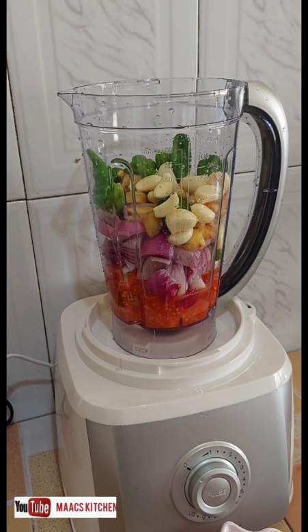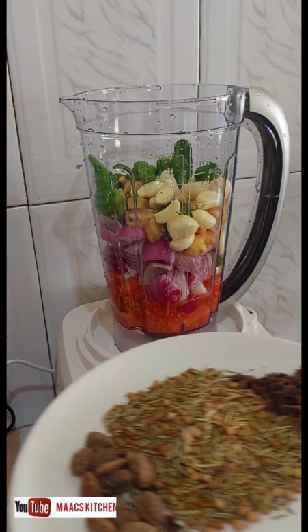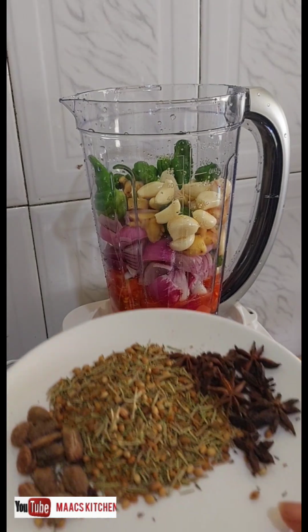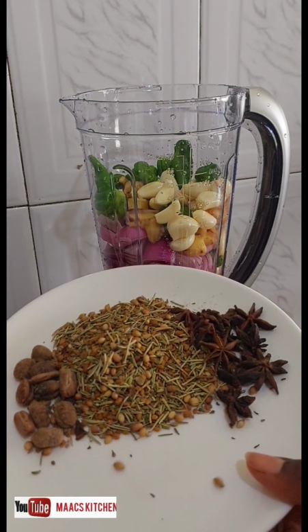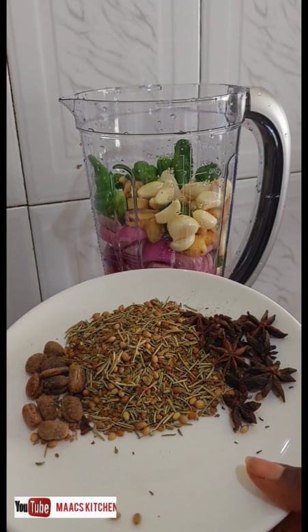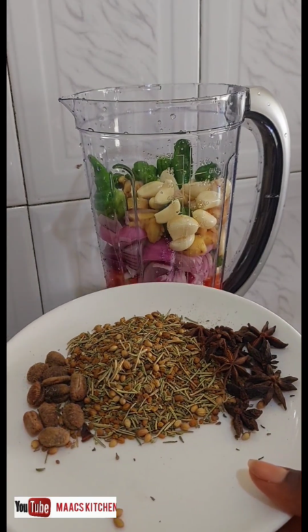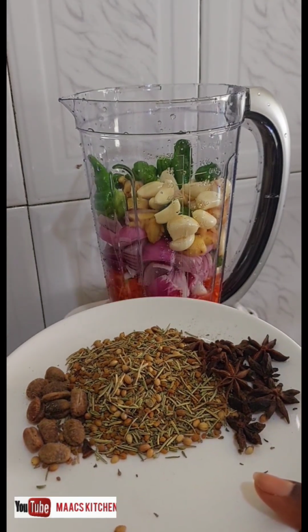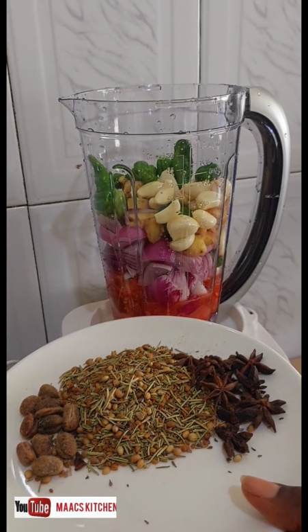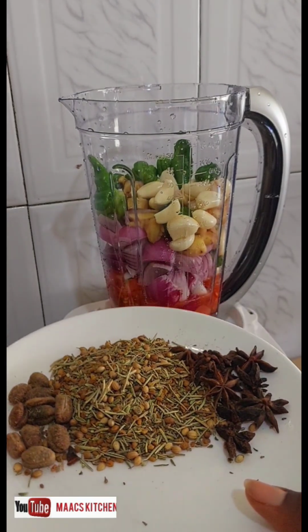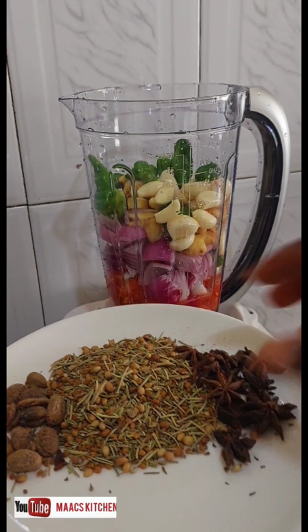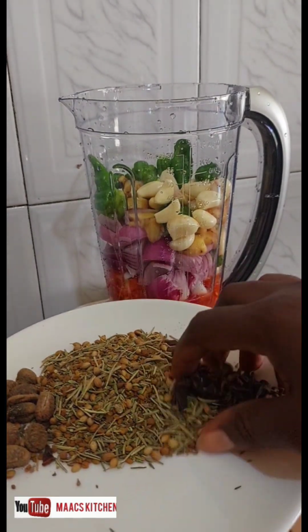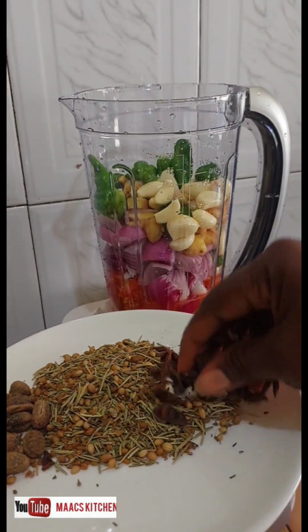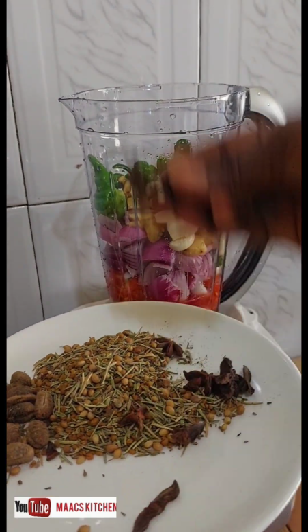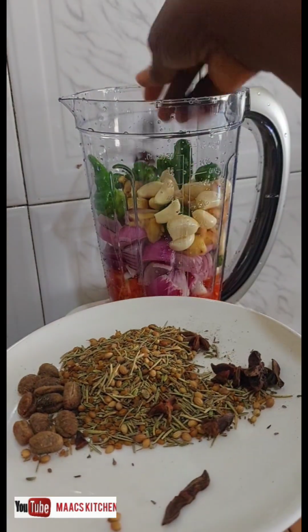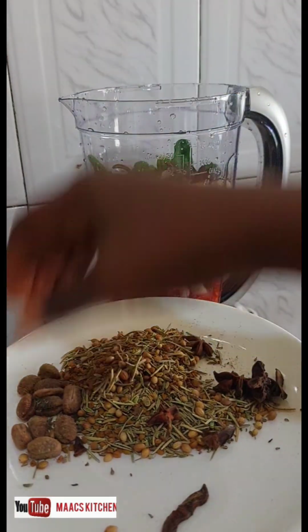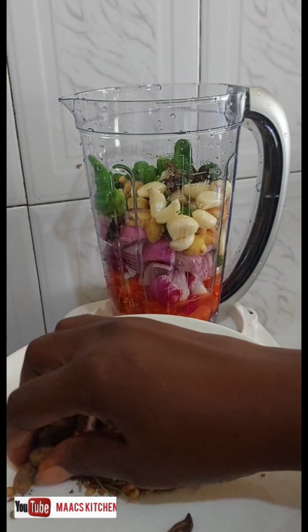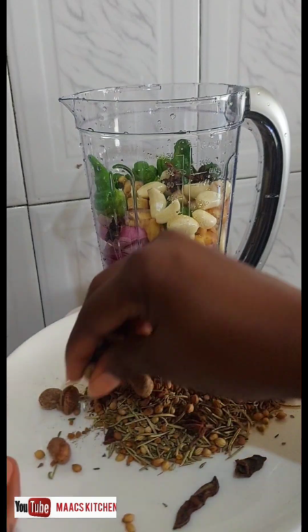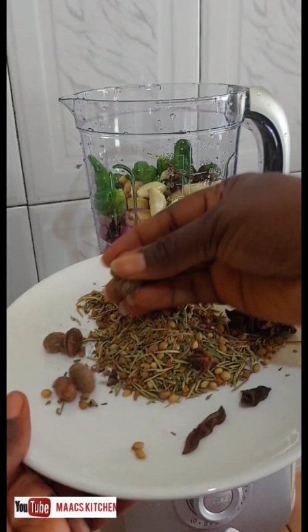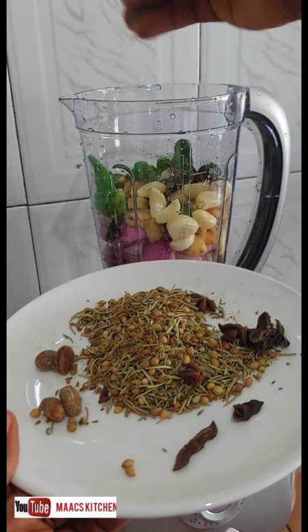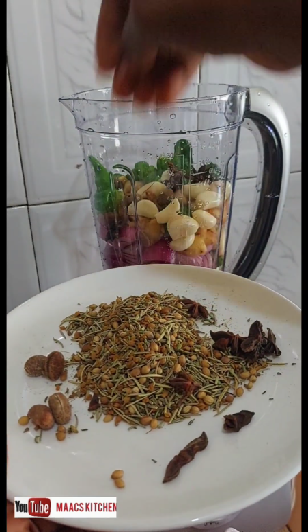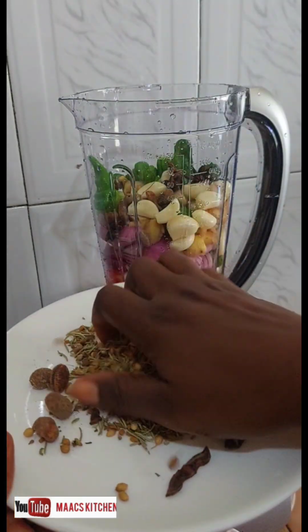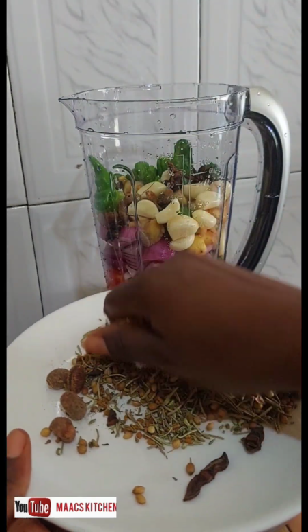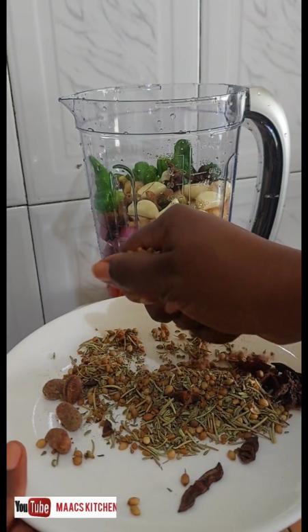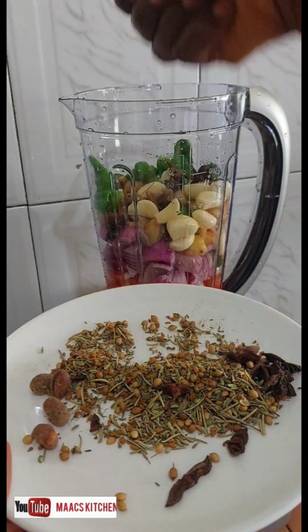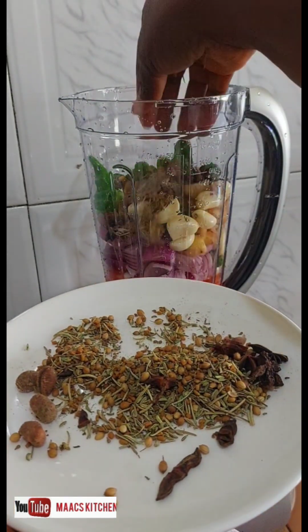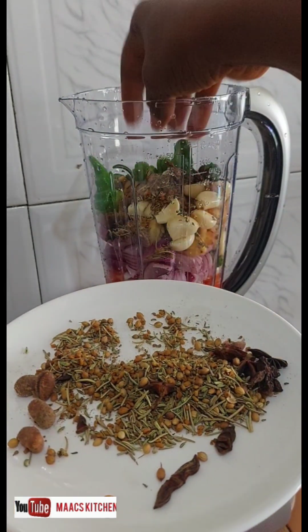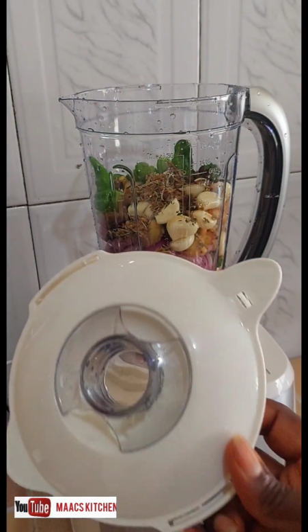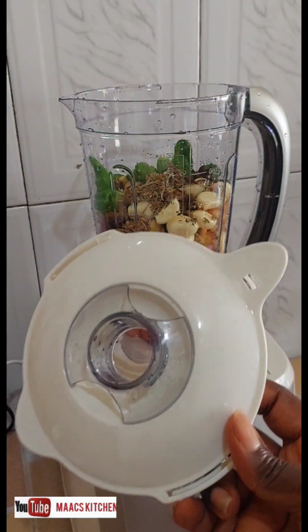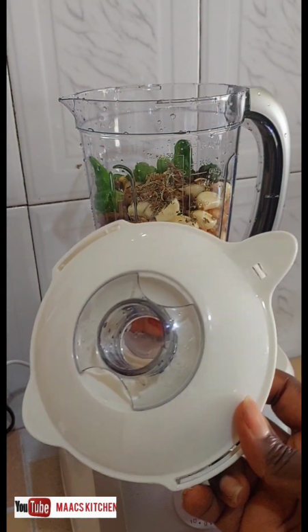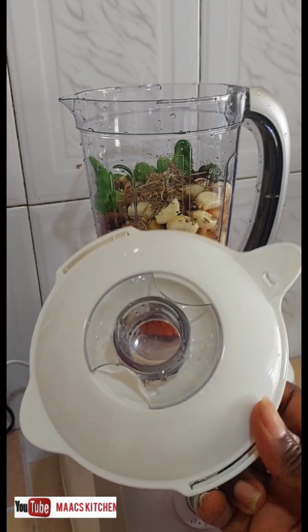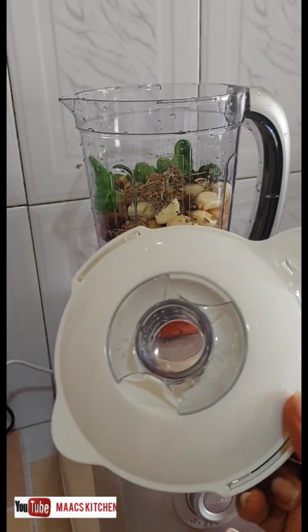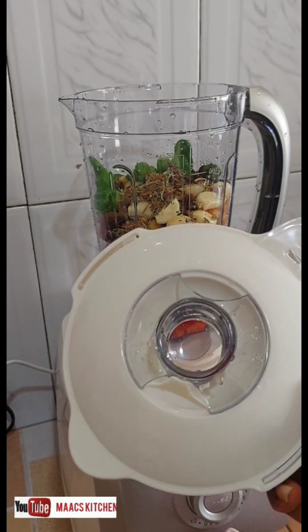Now I have these natural spices here and I'm going to add some to it. This is the cover and I'm going to cover it.